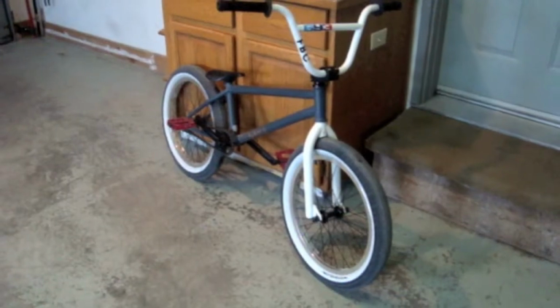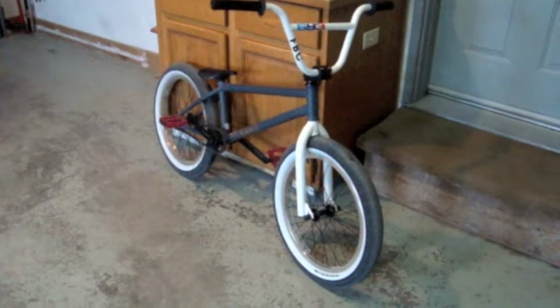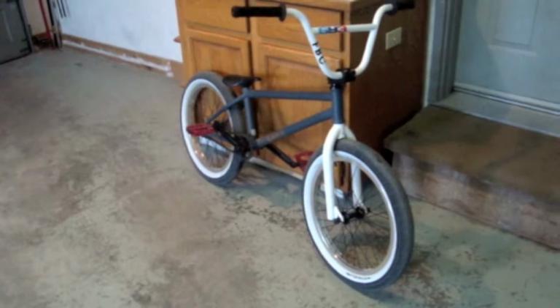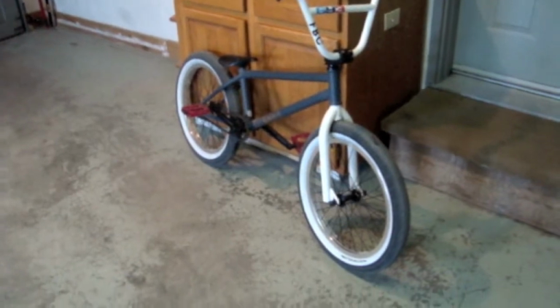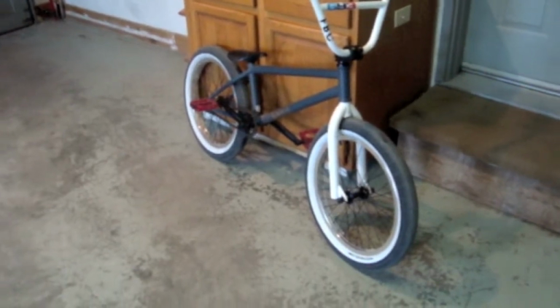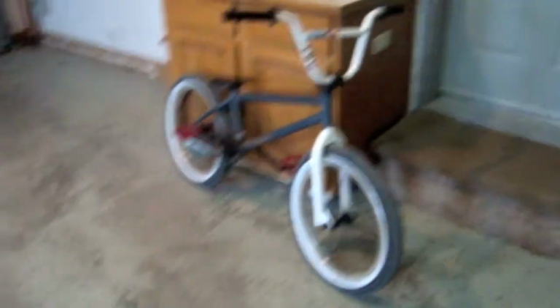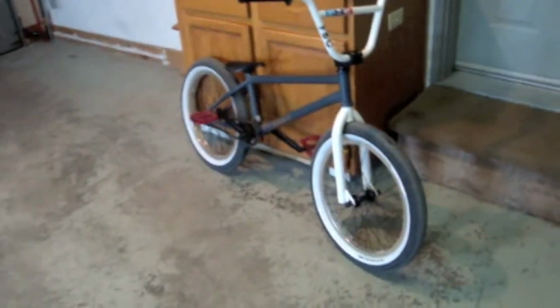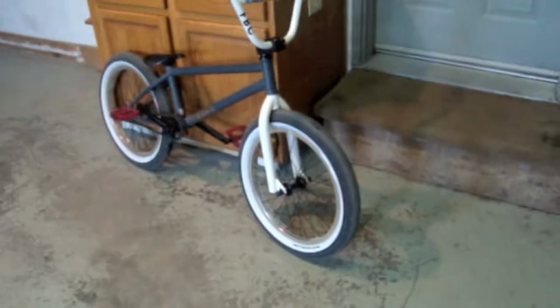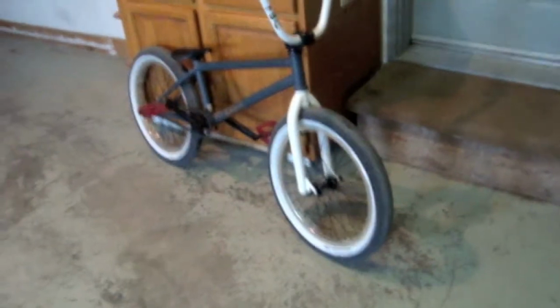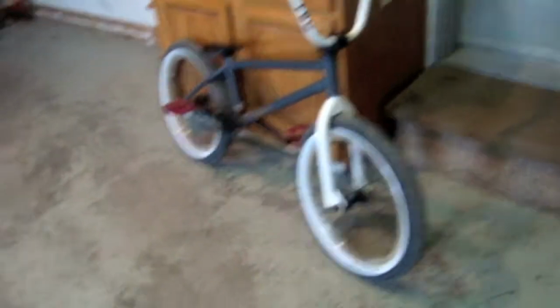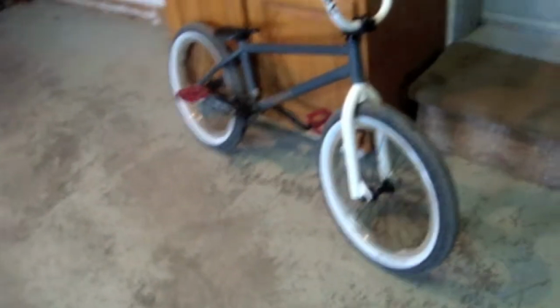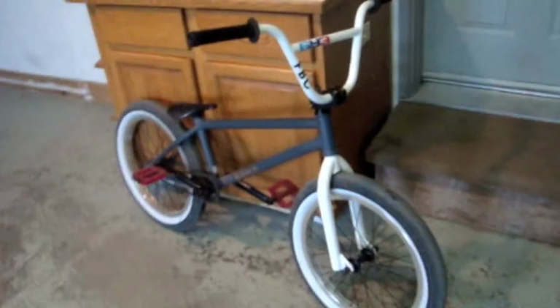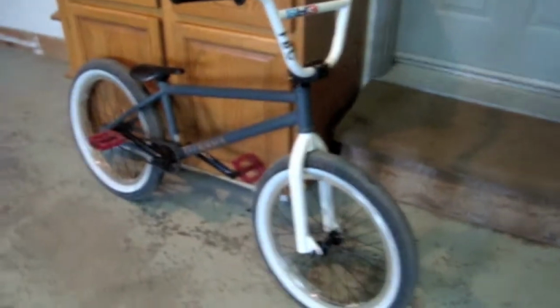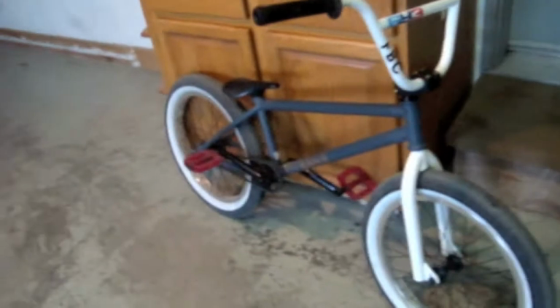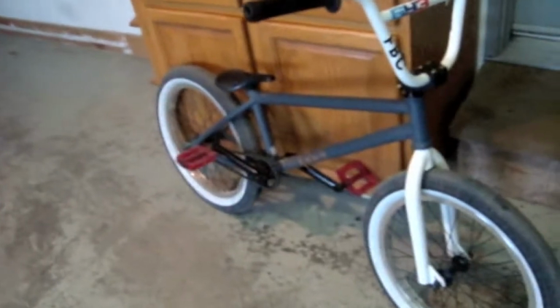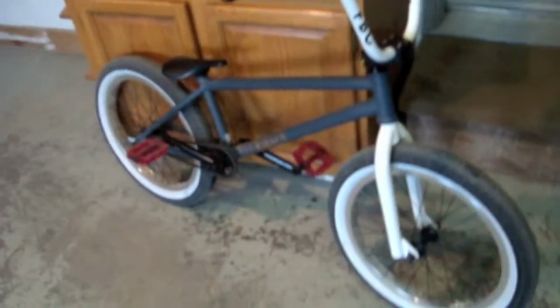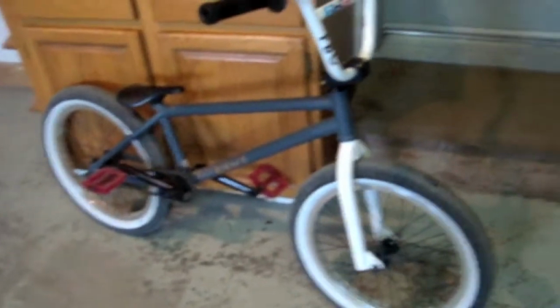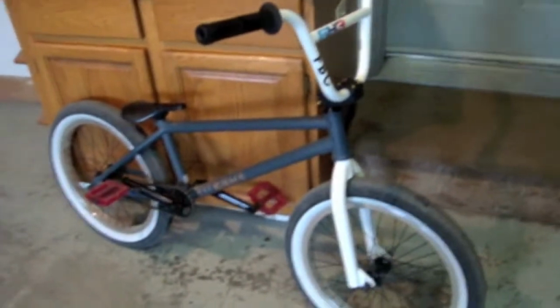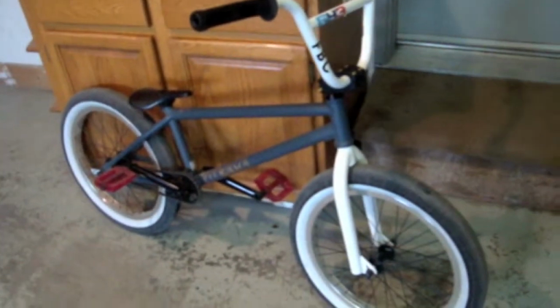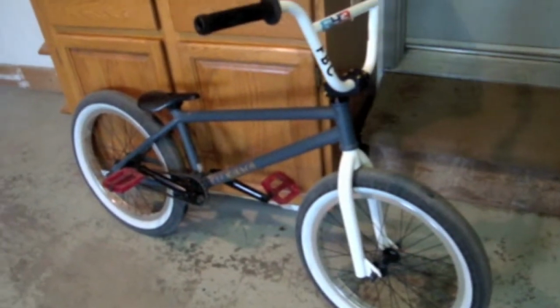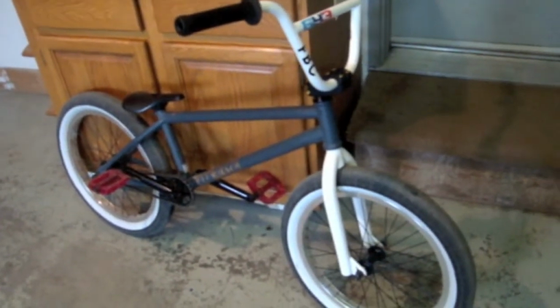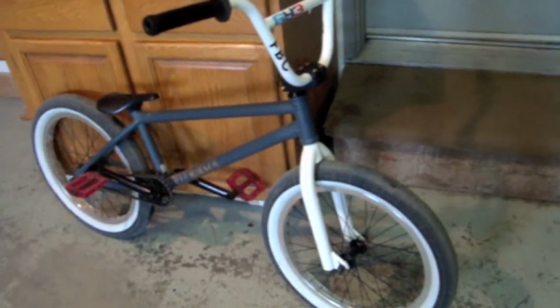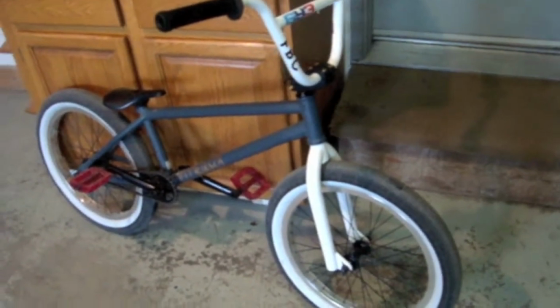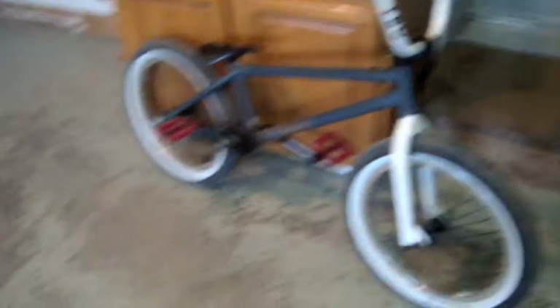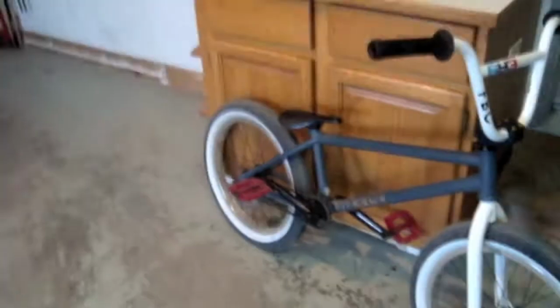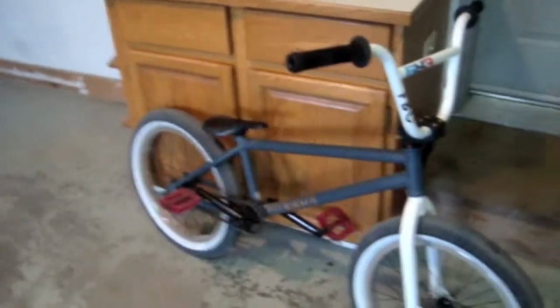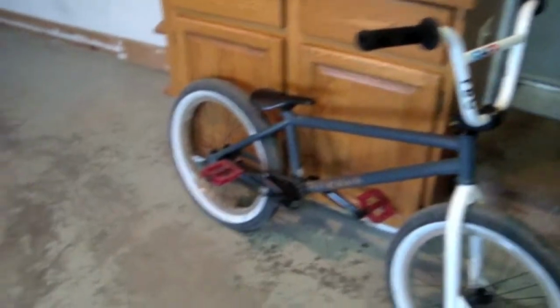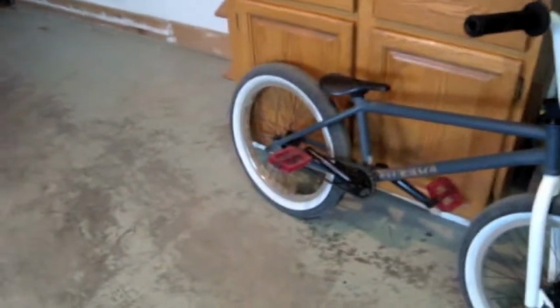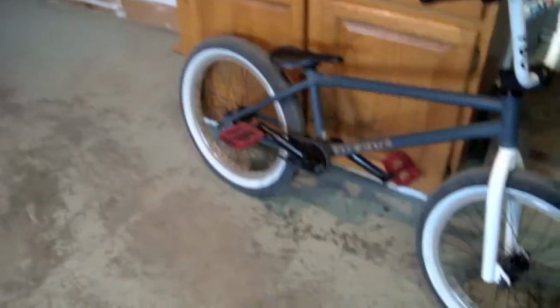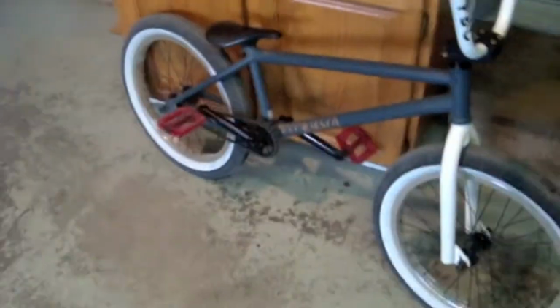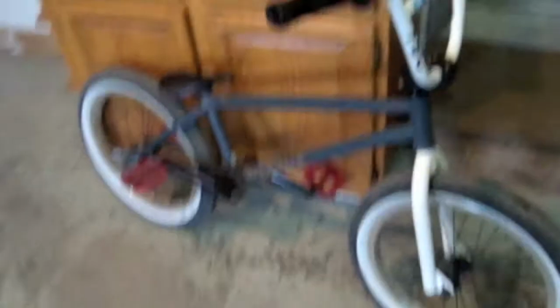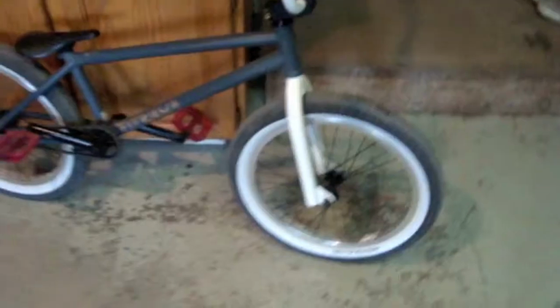Hey guys, me and my Dromo 6 here, and I'm here with a hub sound for my 2012 Fit Aitken 2, which I customized — make sure to check out that video. Sorry about my voice guys, I'm a bit sick but it should work for this video.